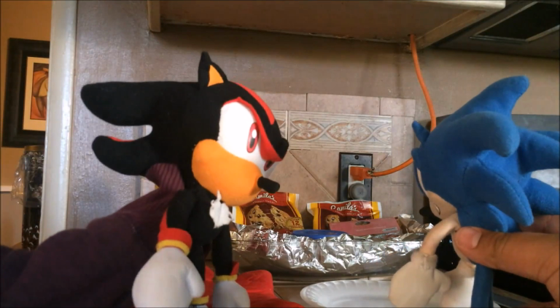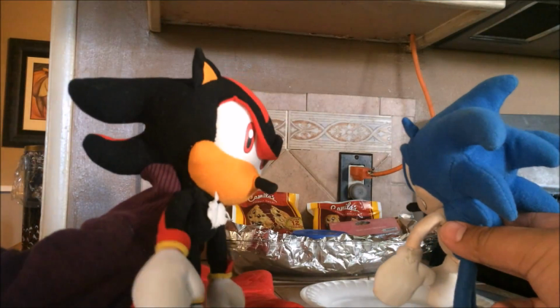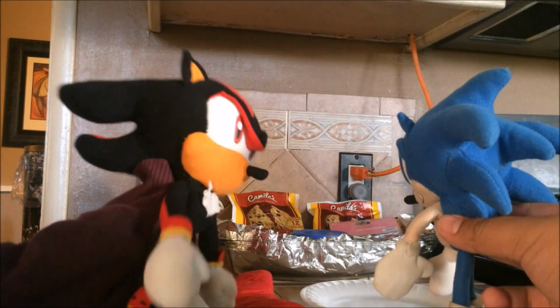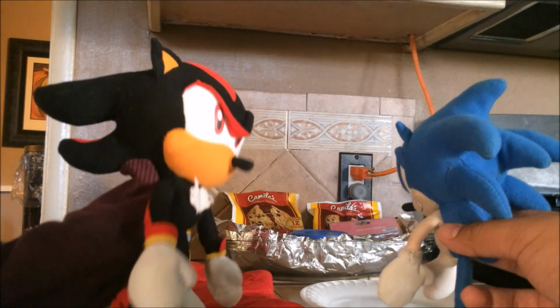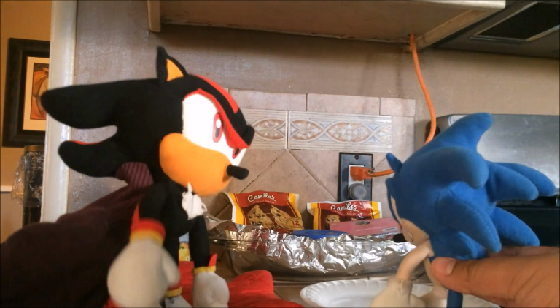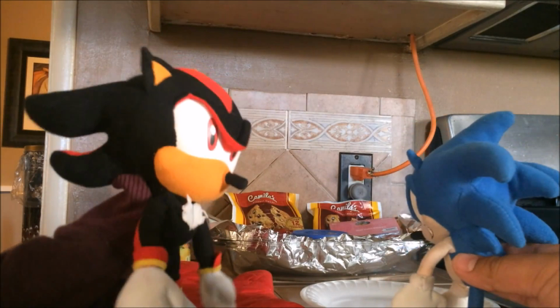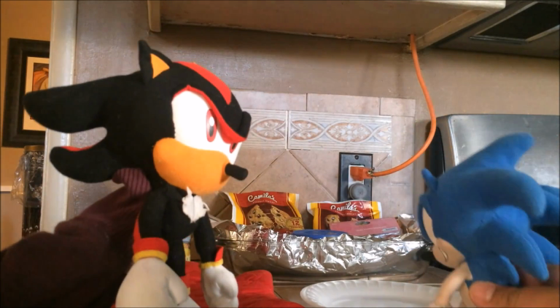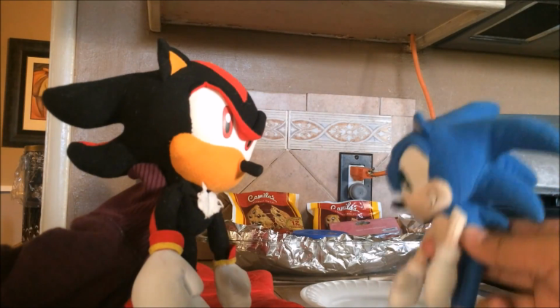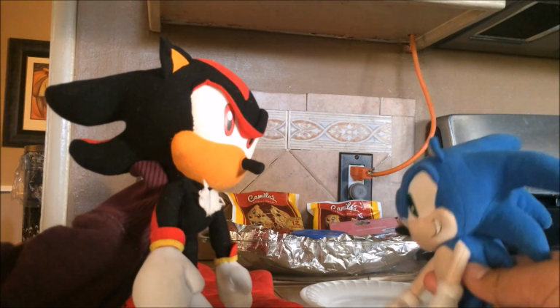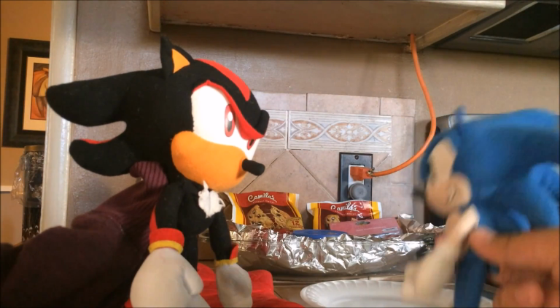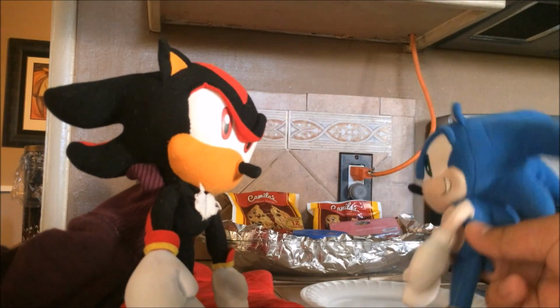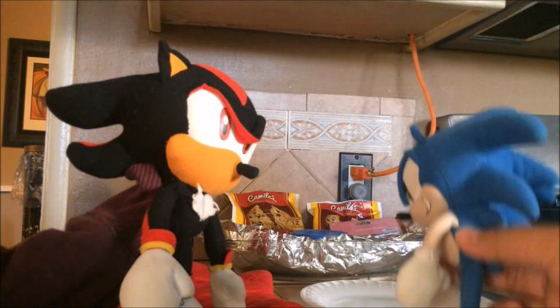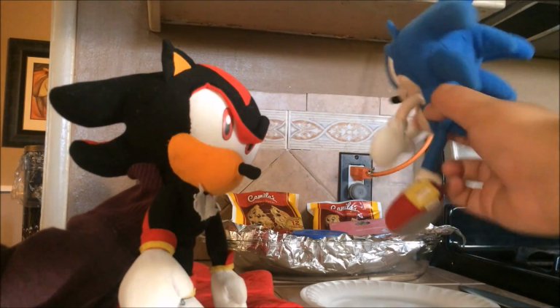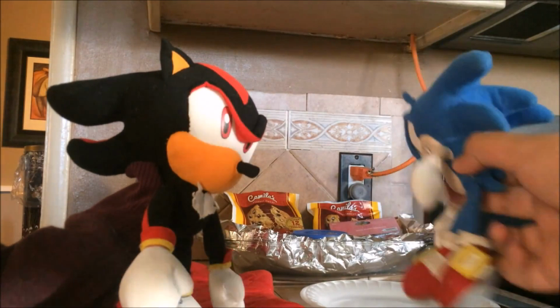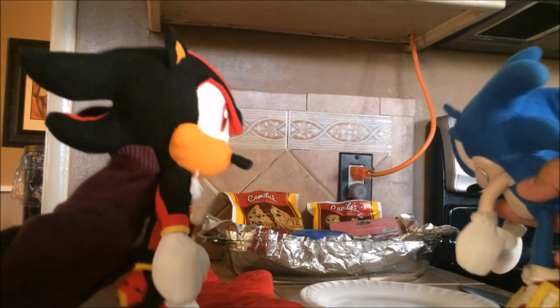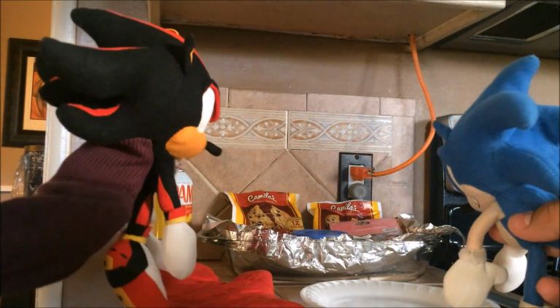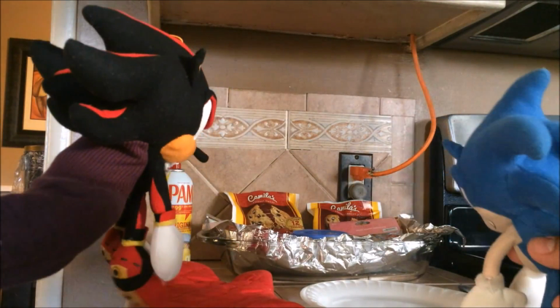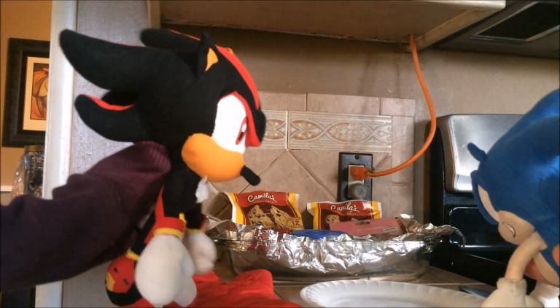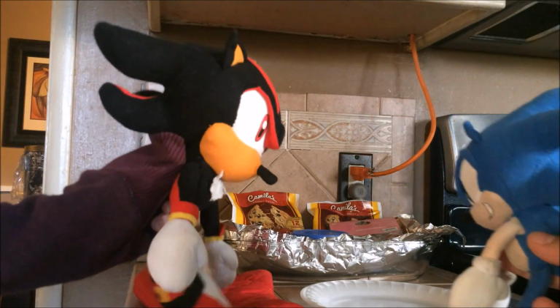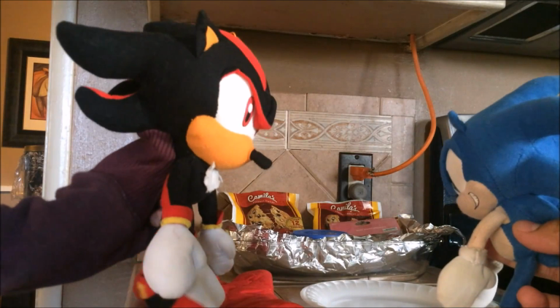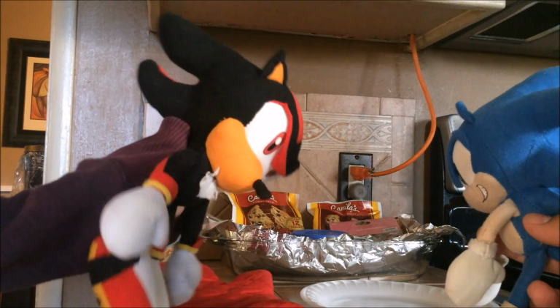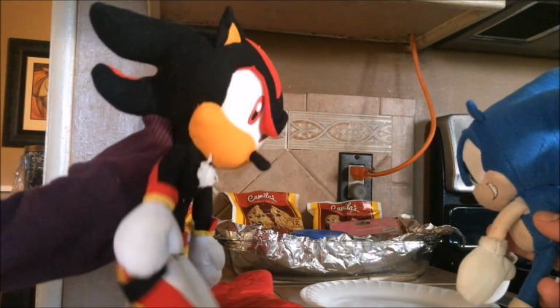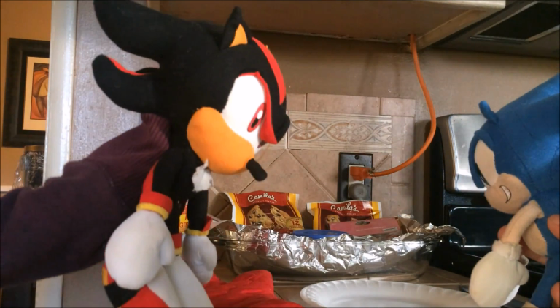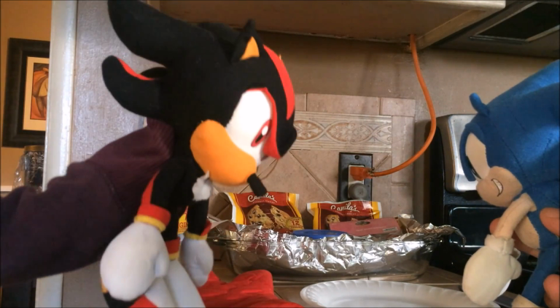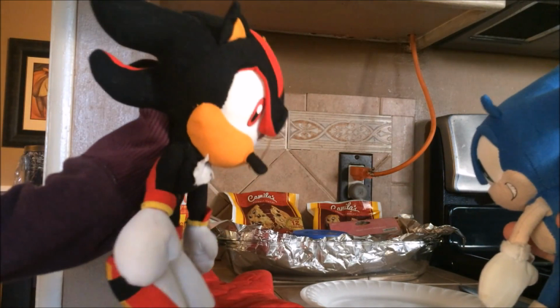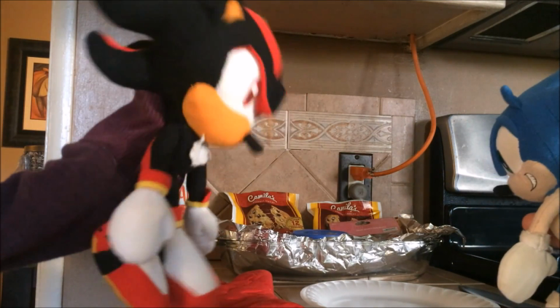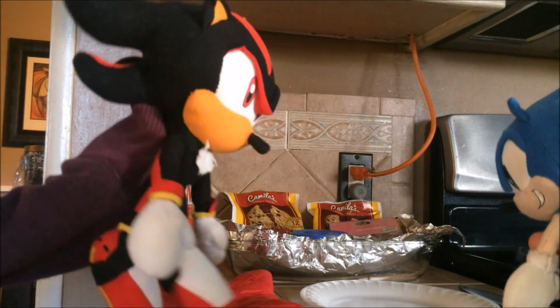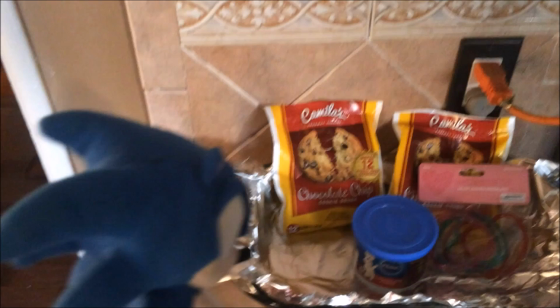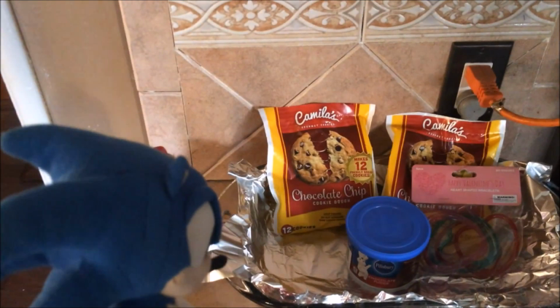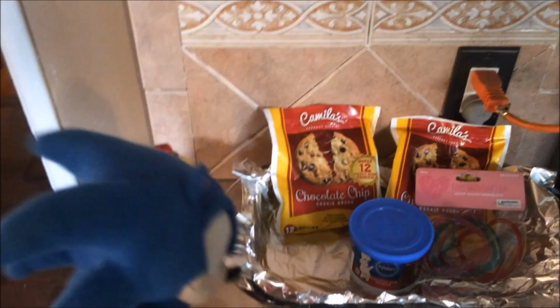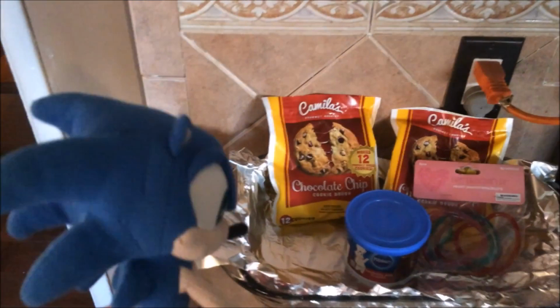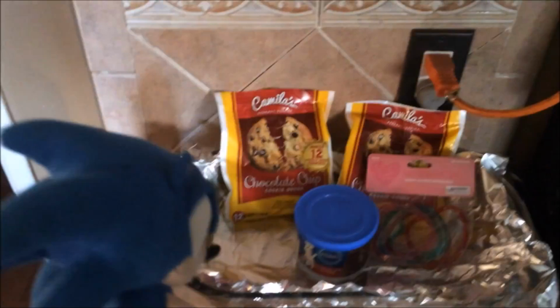Hey, Sonic. You got all the stuff to make the cookies? Hey, Shadow. Yeah, of course I do. It's all right there. Alright, great. Let's go make these cookies before Rouge and Amy come back. Alright, Shadow.